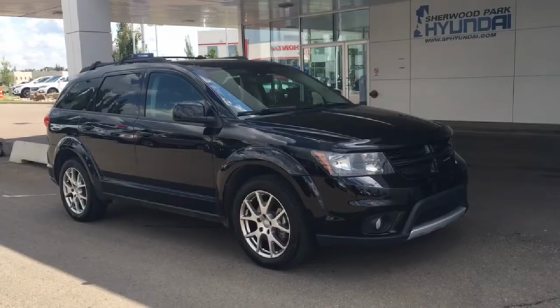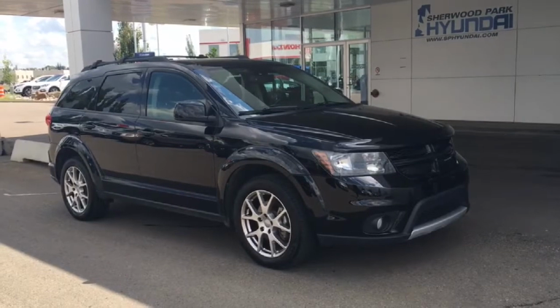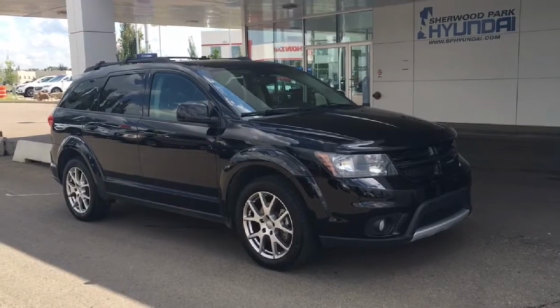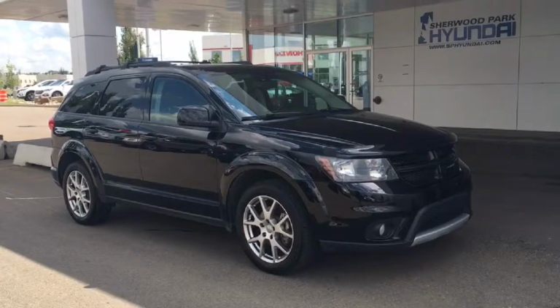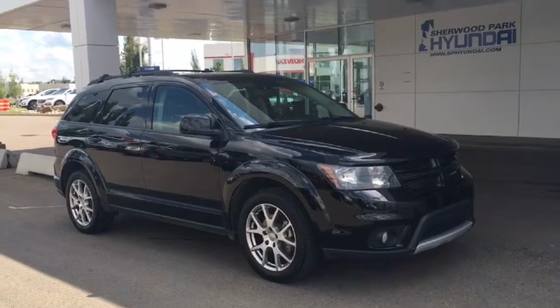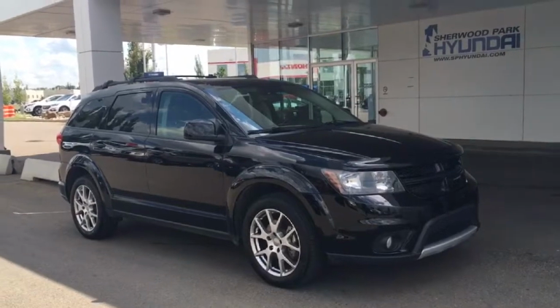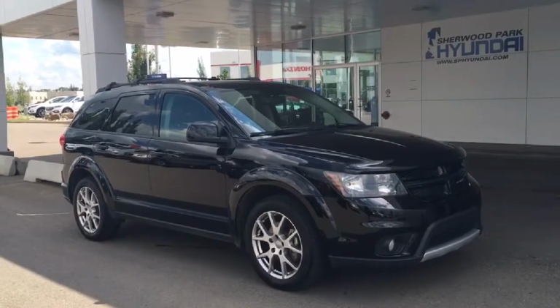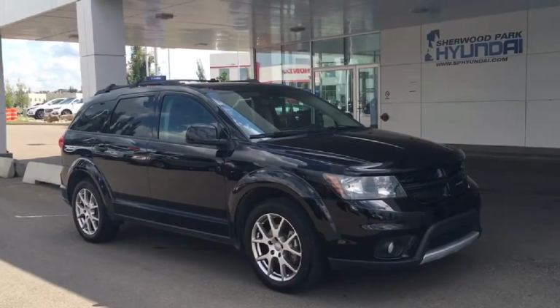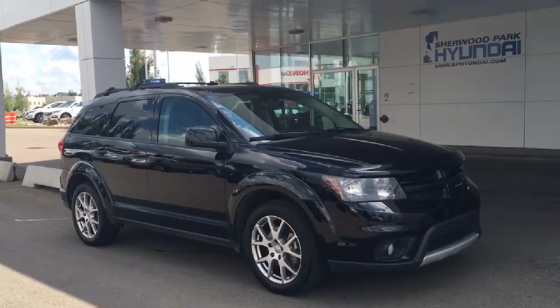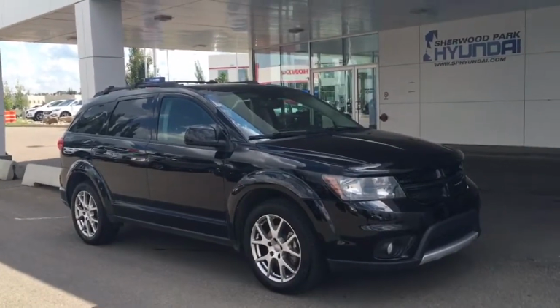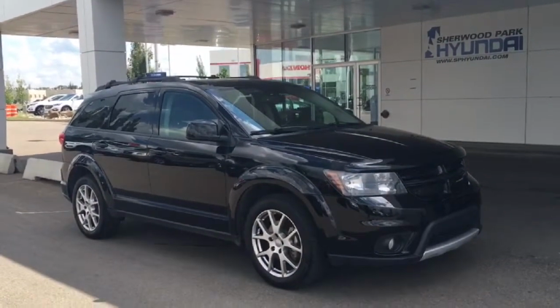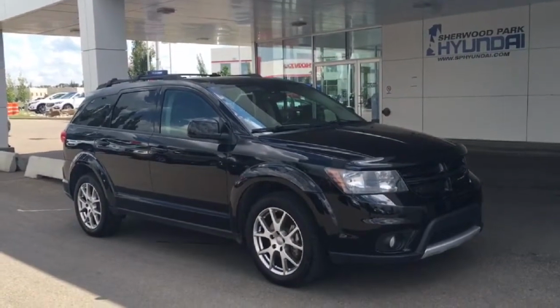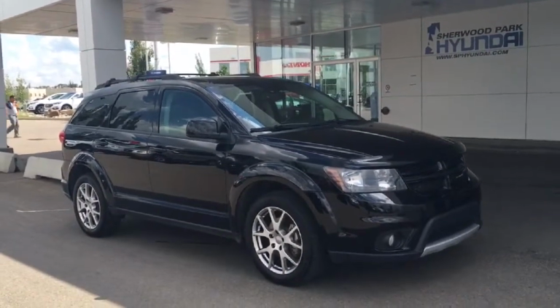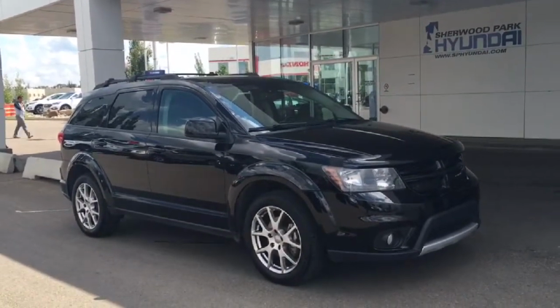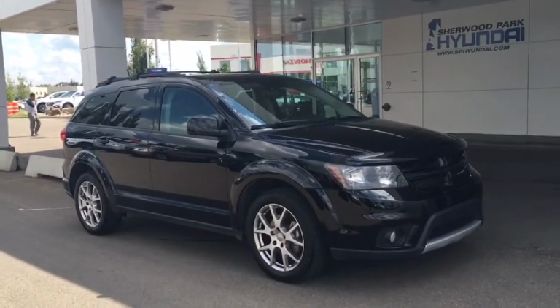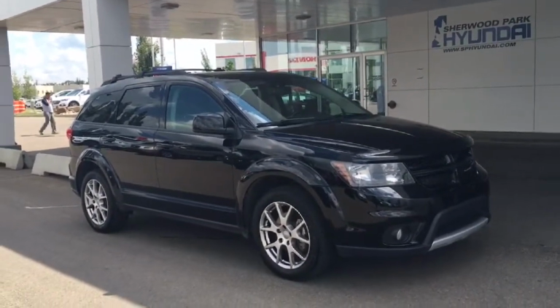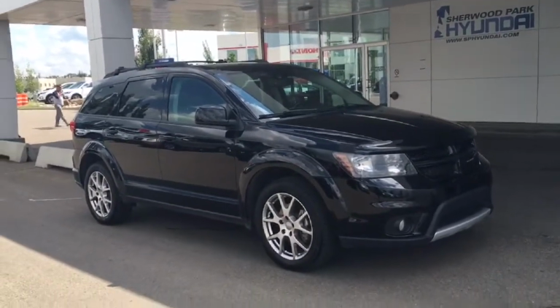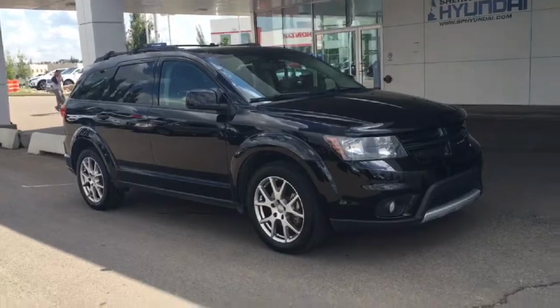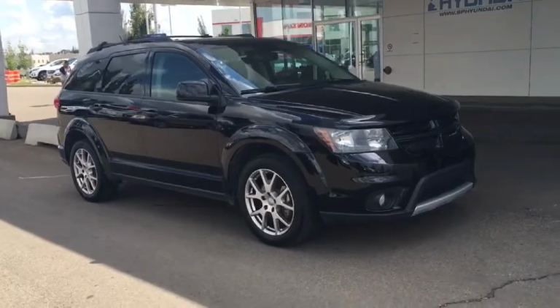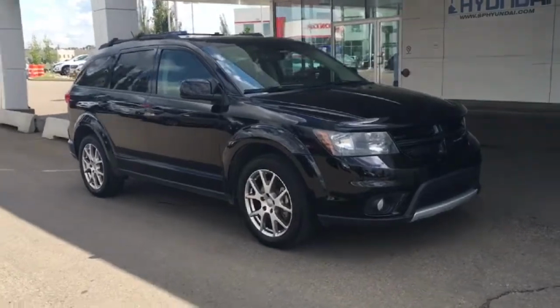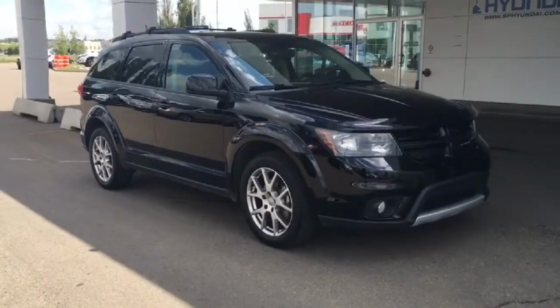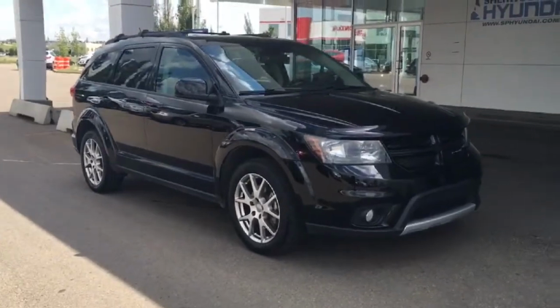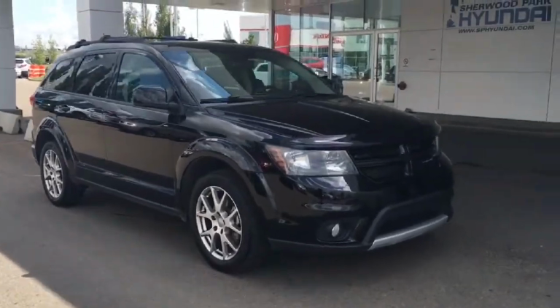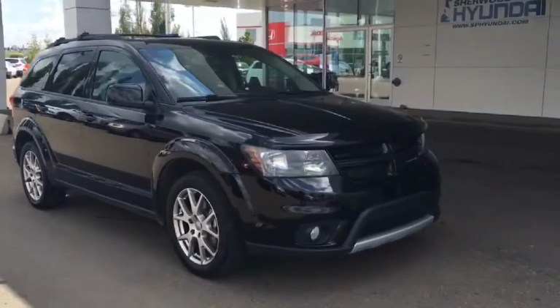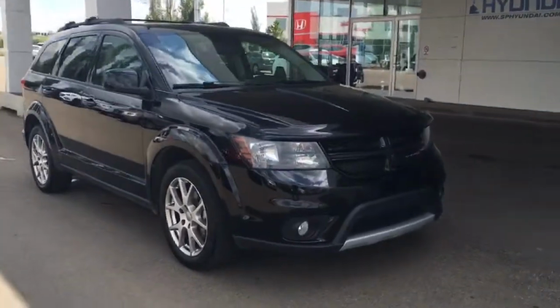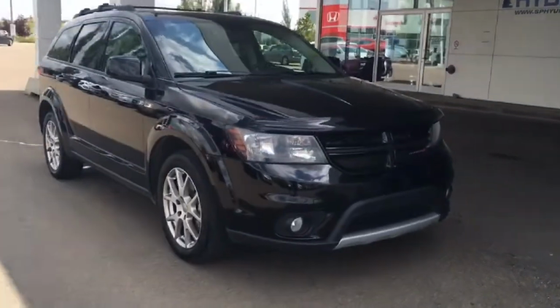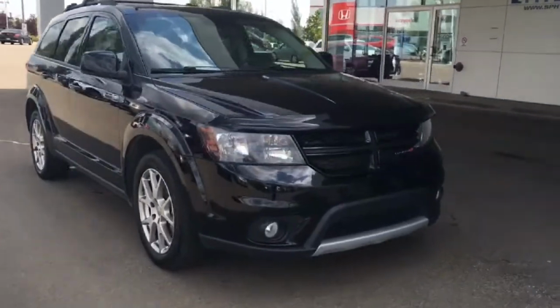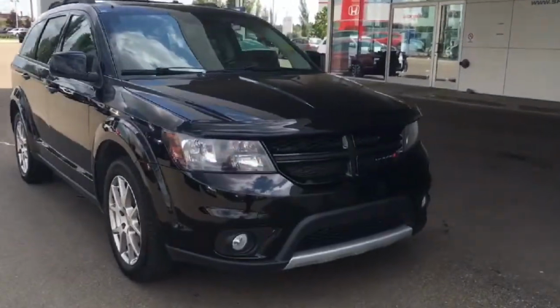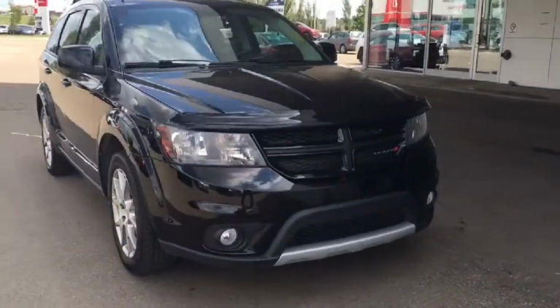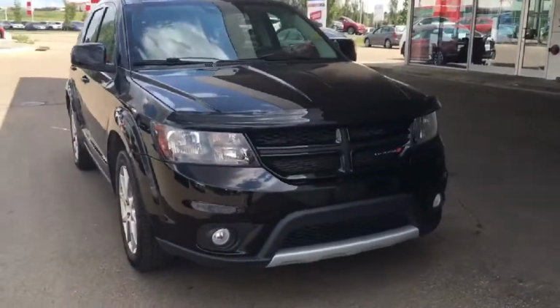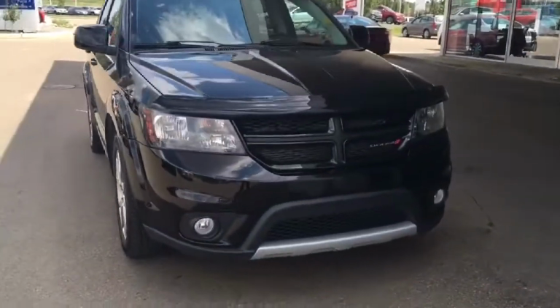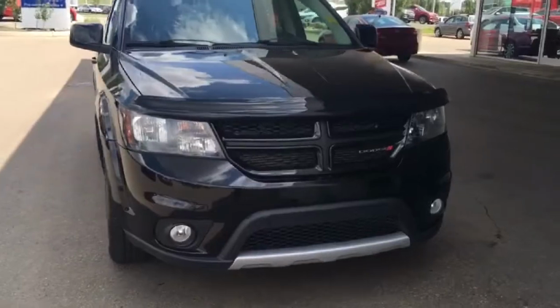Hello and welcome to Sherwood Park Hyundai. My name is Heather and I'm going to be doing a walk around this 2014 Dodge Journey RT. In great condition, it is a one-owner, accident-free, CarProof clean vehicle.